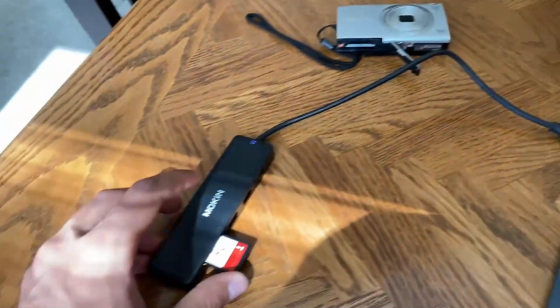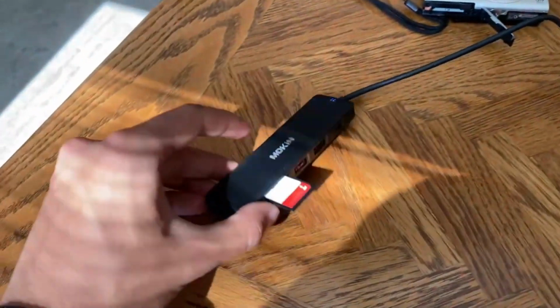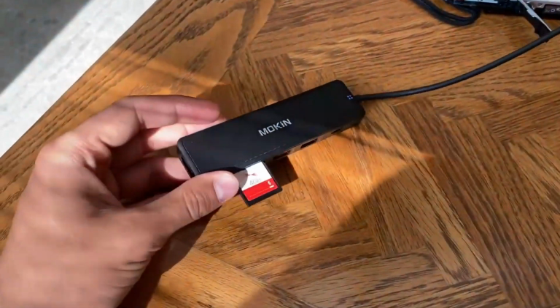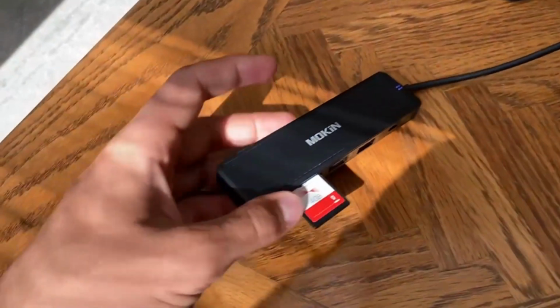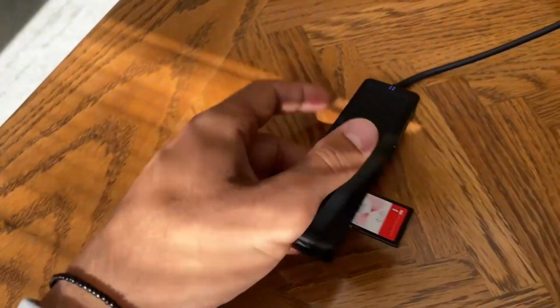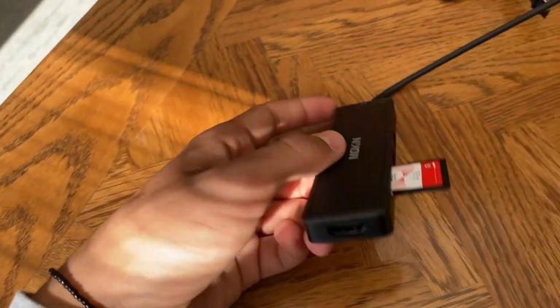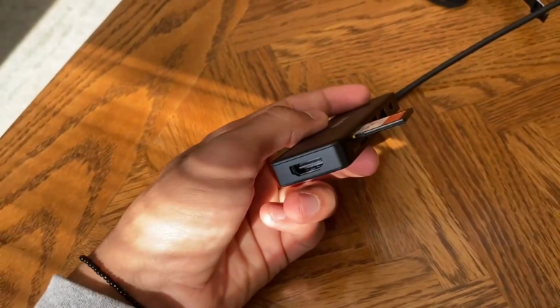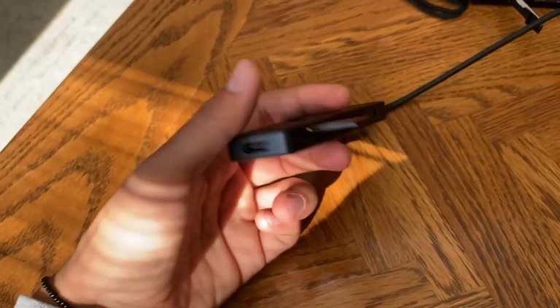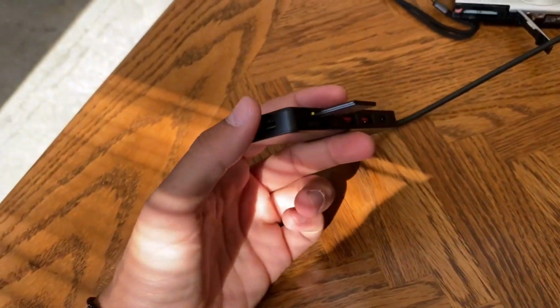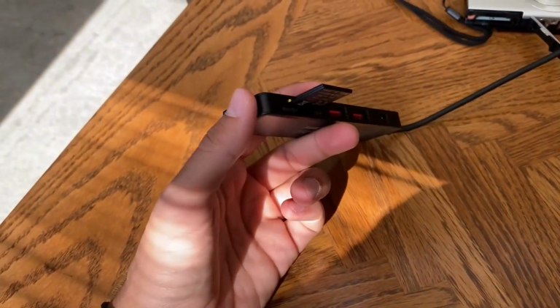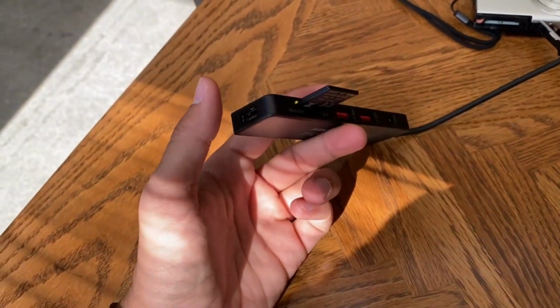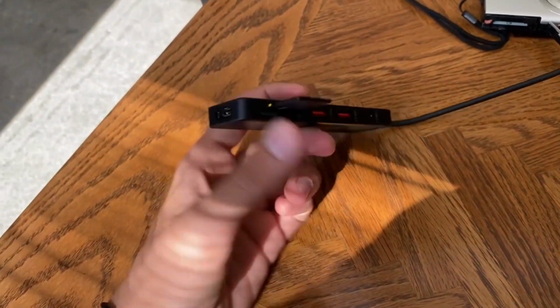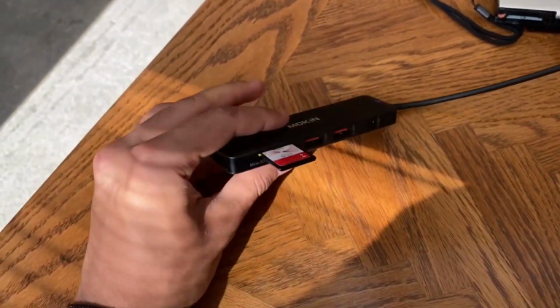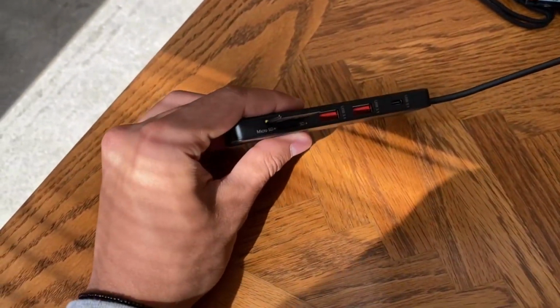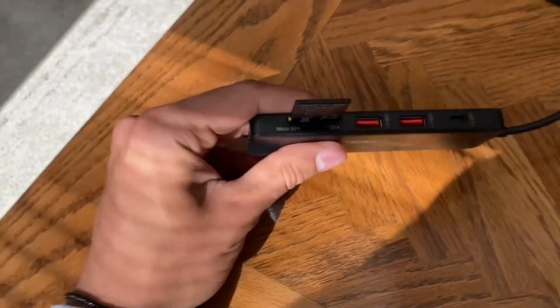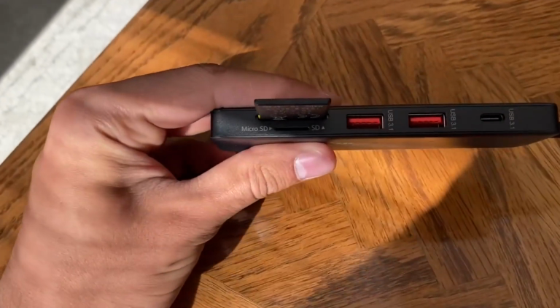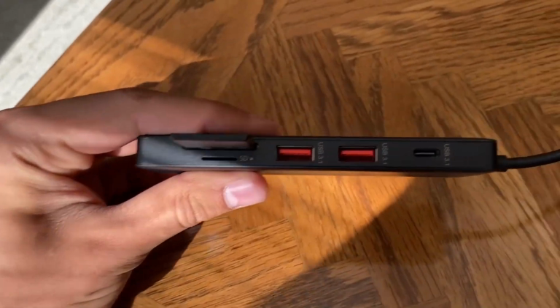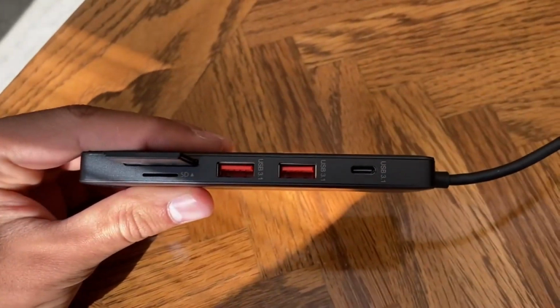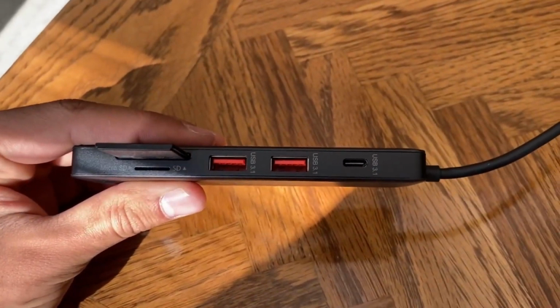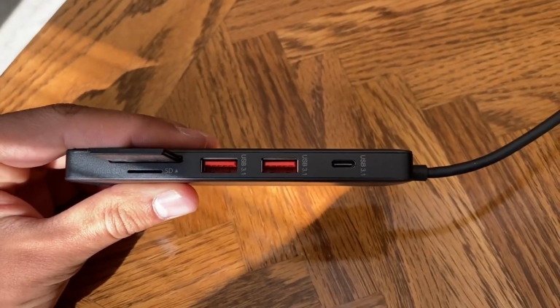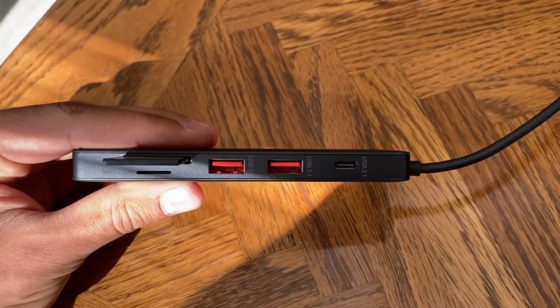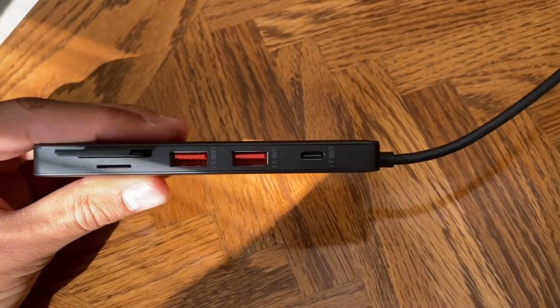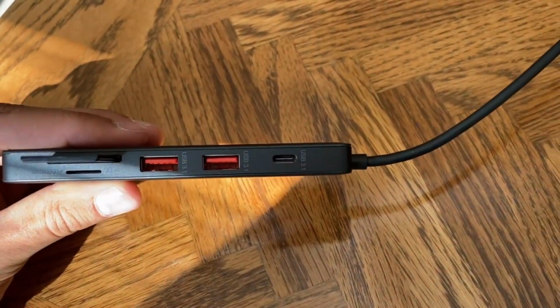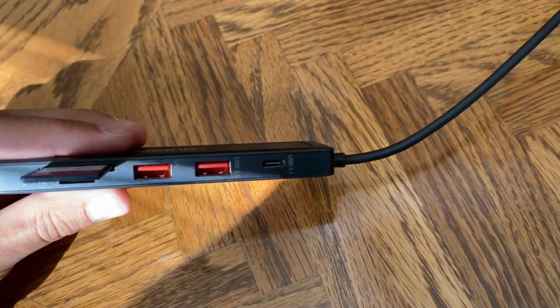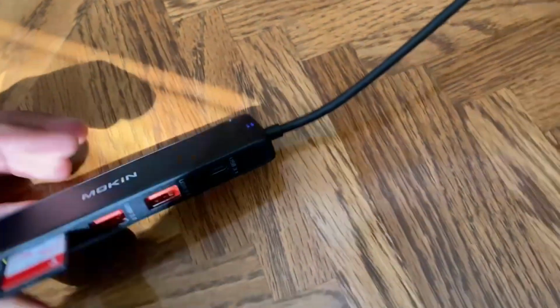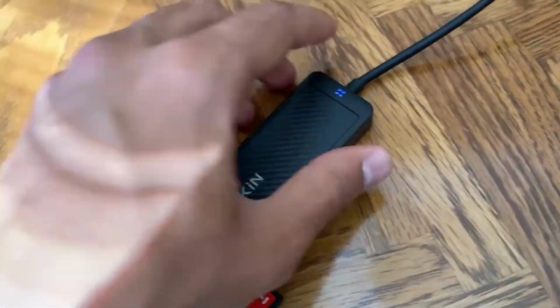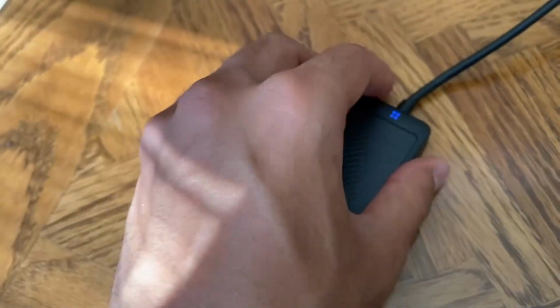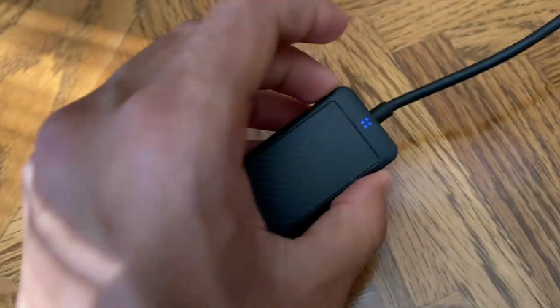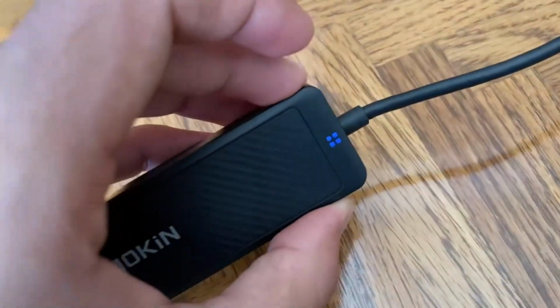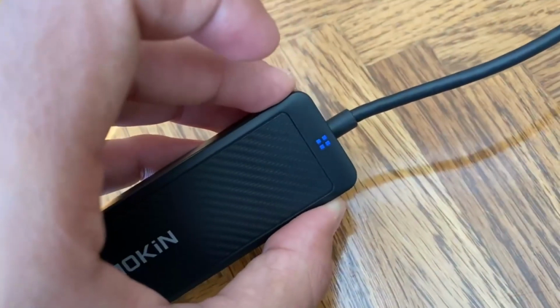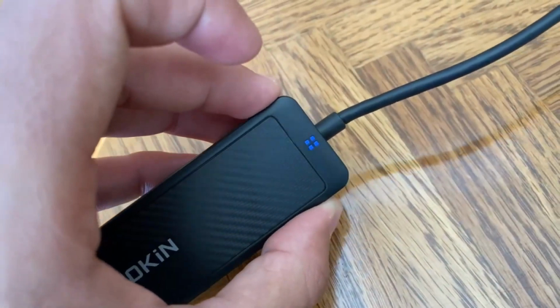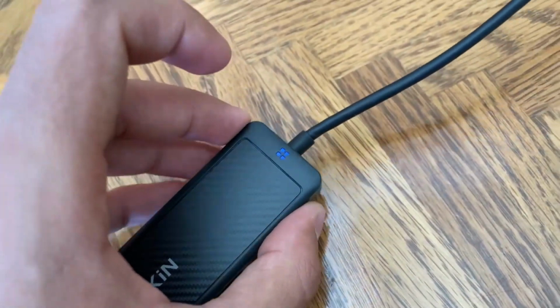So overall this is a really nice station. Of course you also have HDMI, SD, micro SD, two USBs, and then a USB-C. And just to show that it is on, a little blue light will occur.